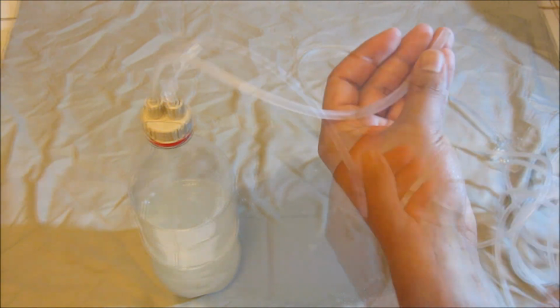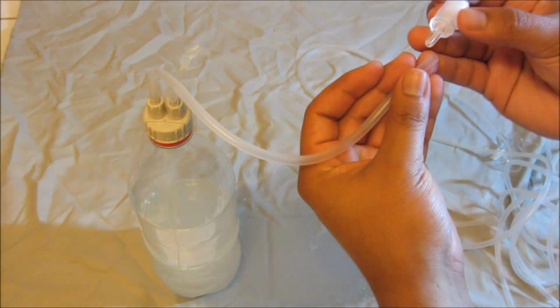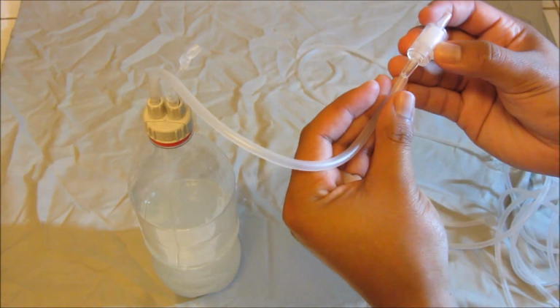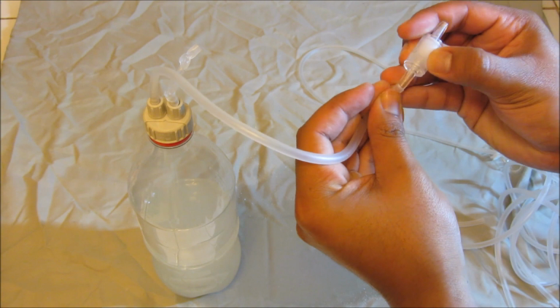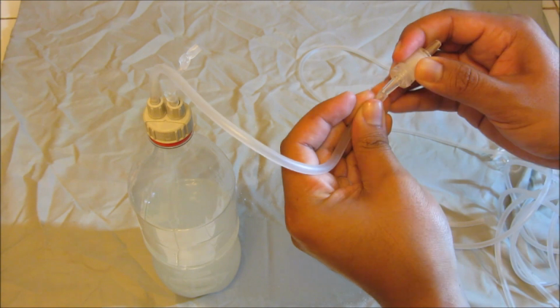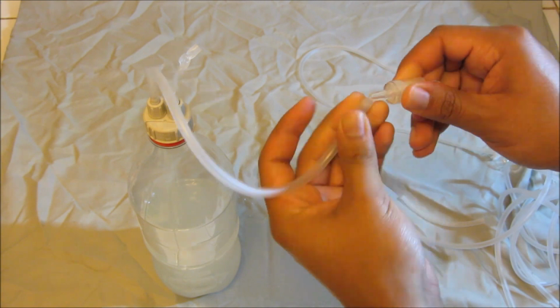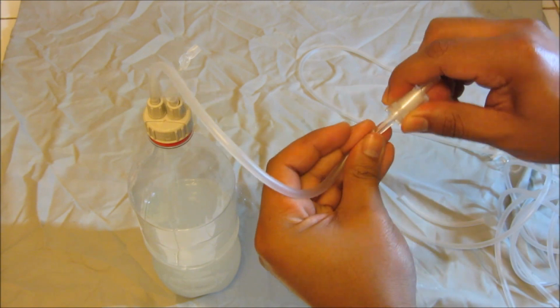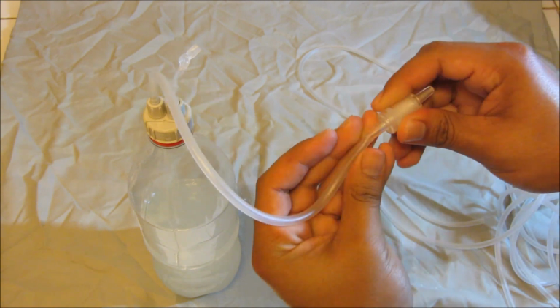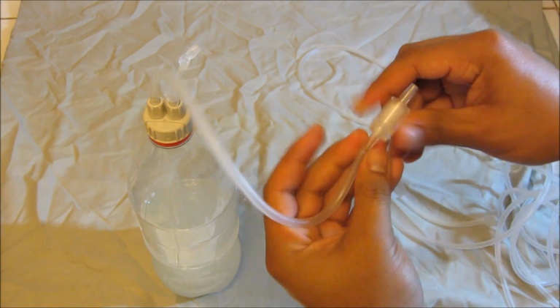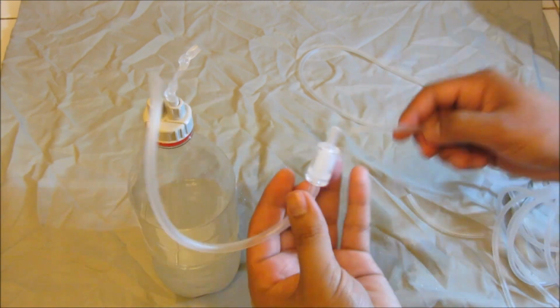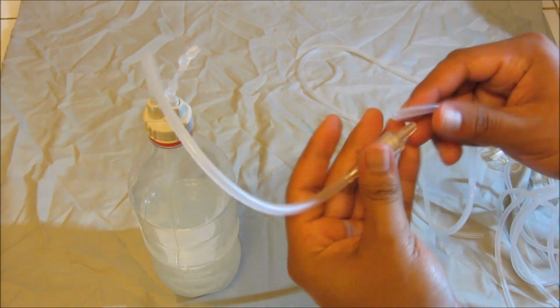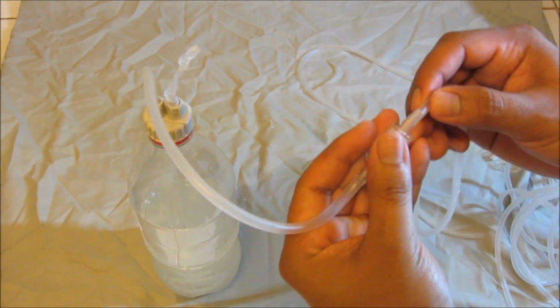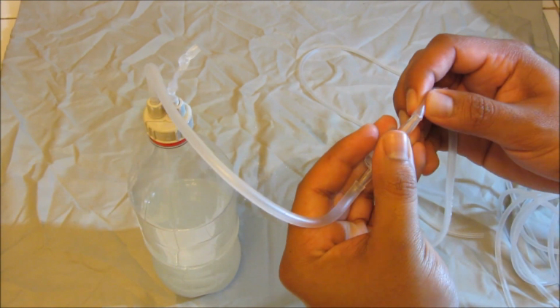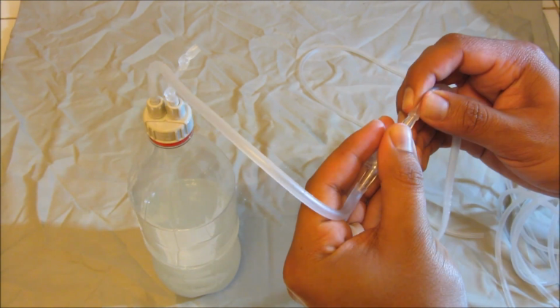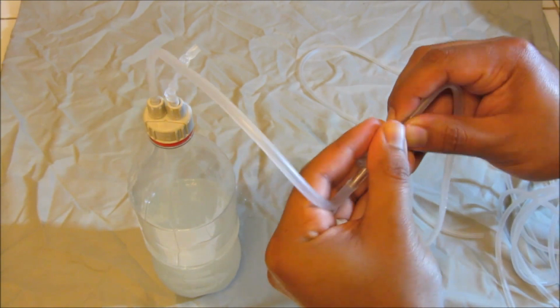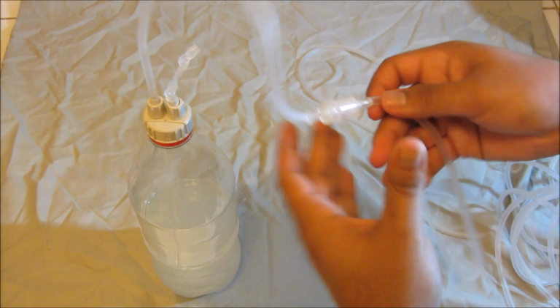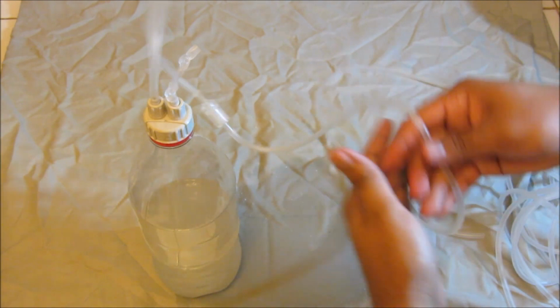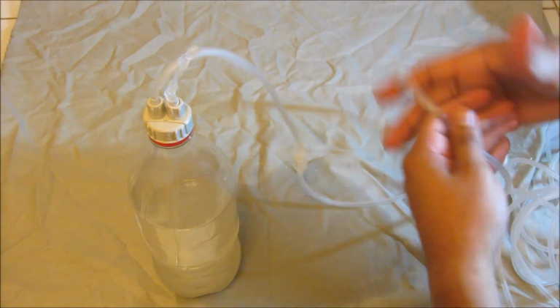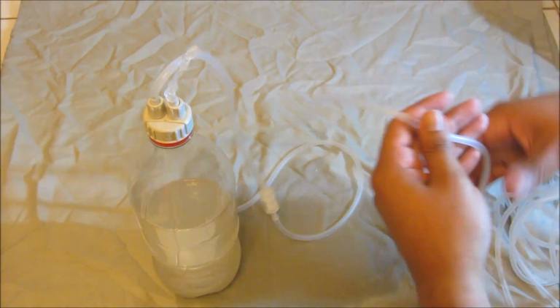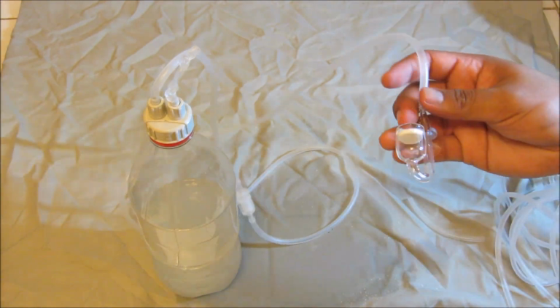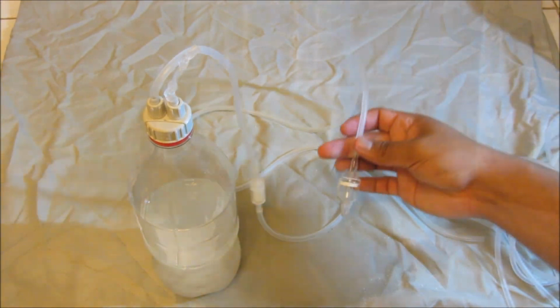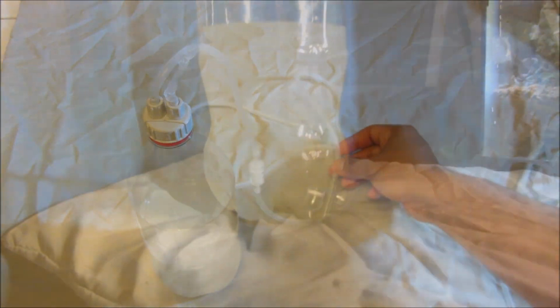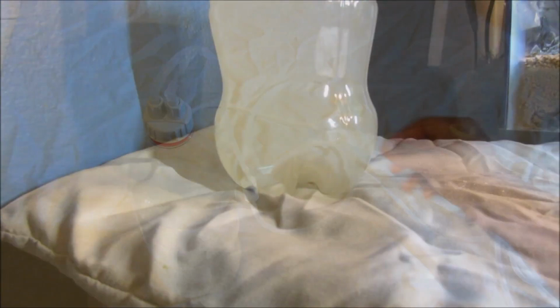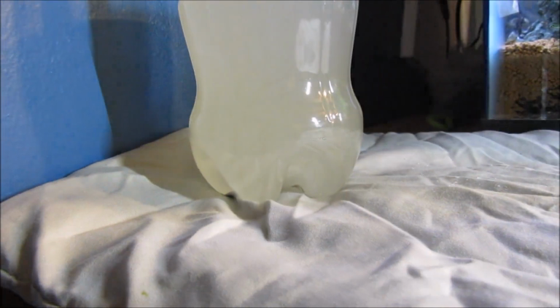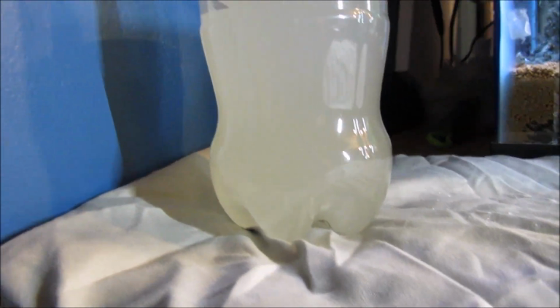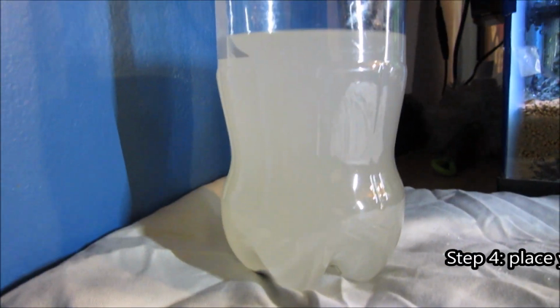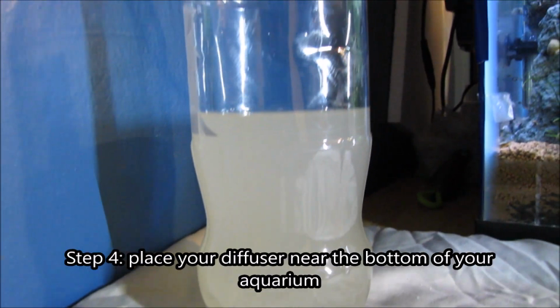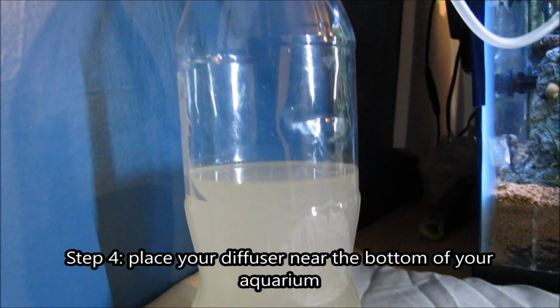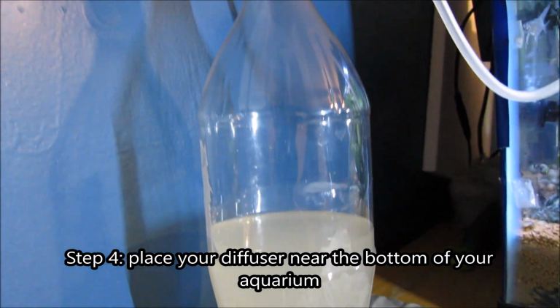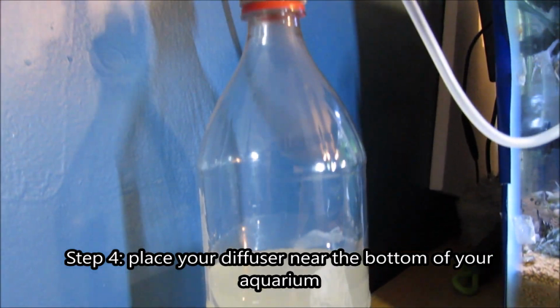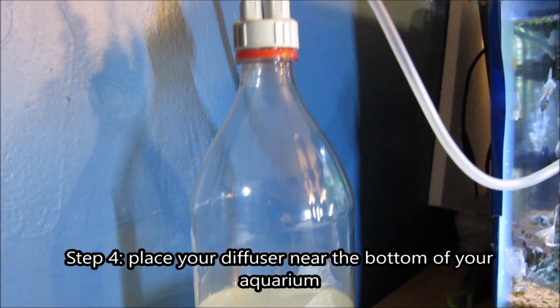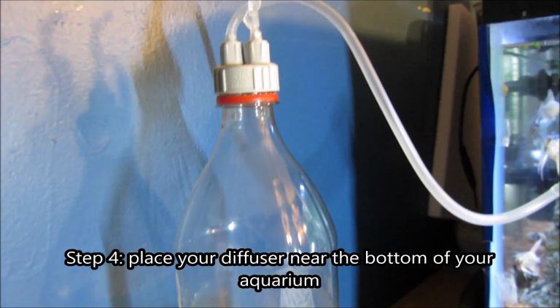This next step is completely optional. I got a free airline check valve, so I decided — what the heck — throw it in there. If you don't have one, don't worry.